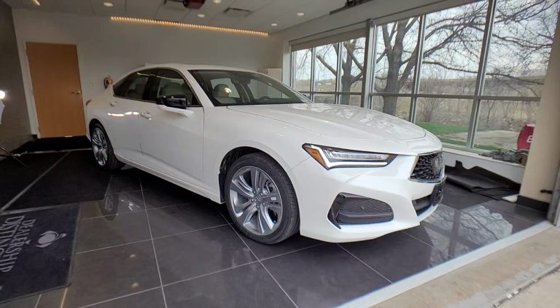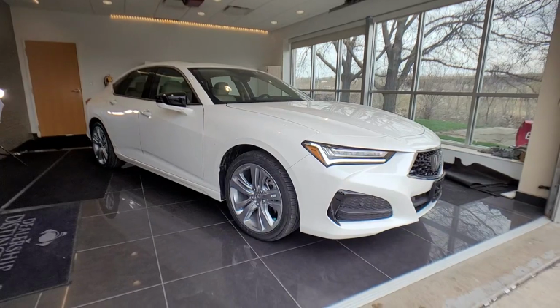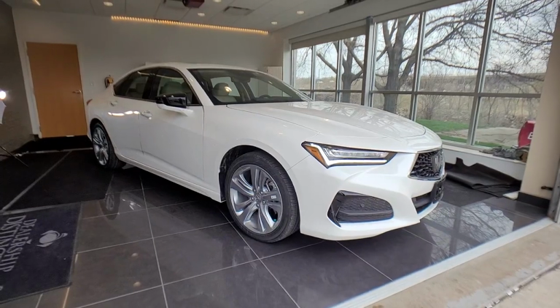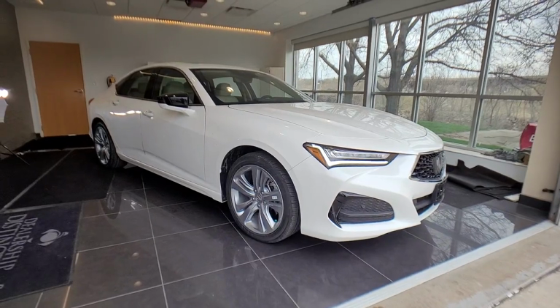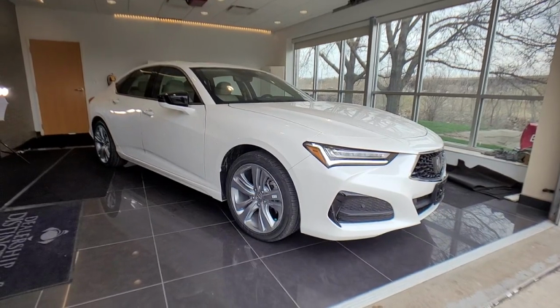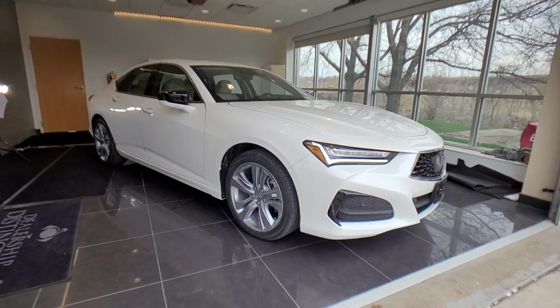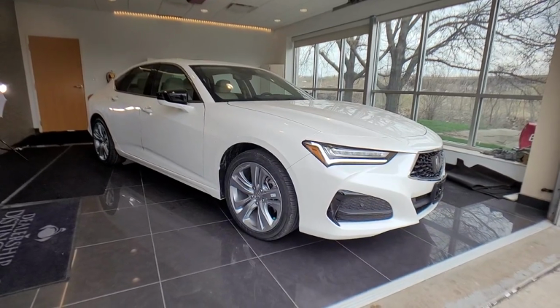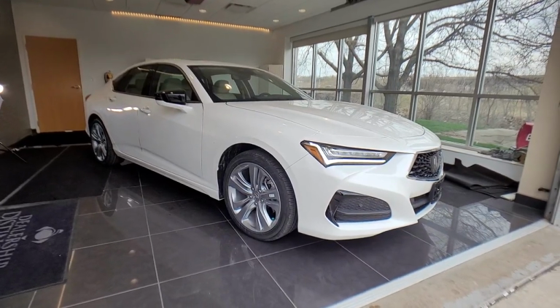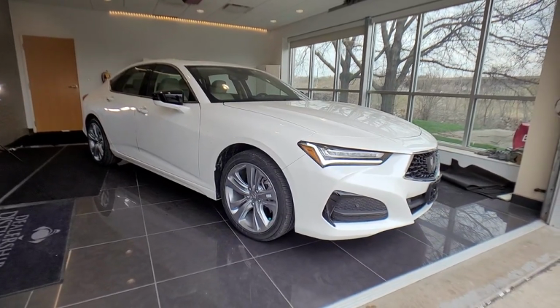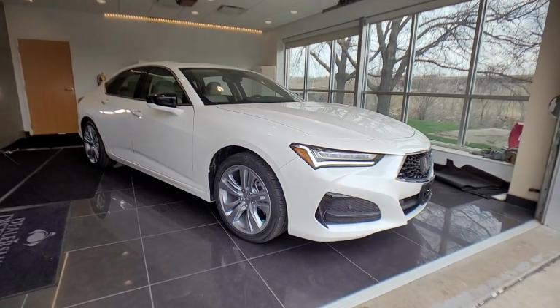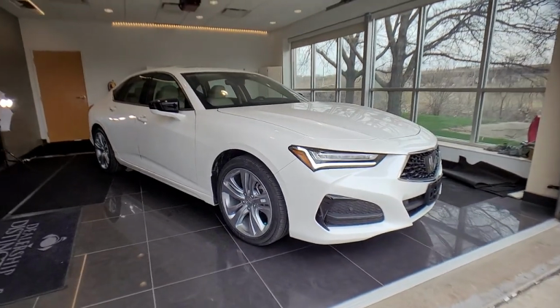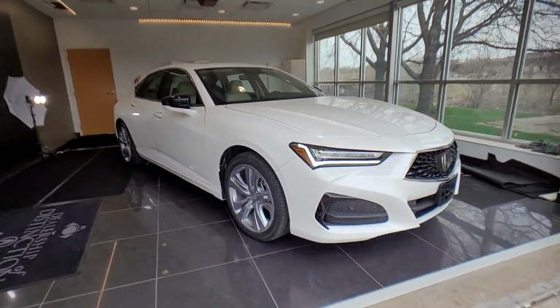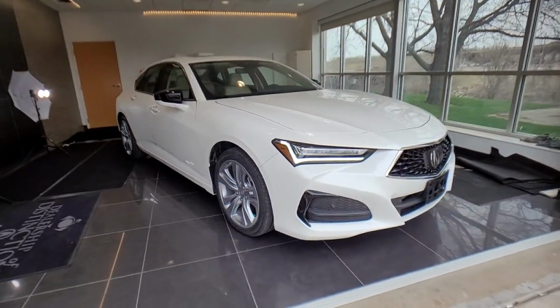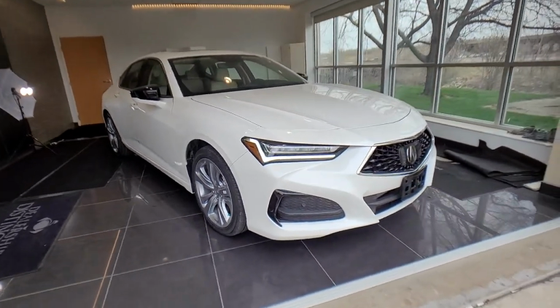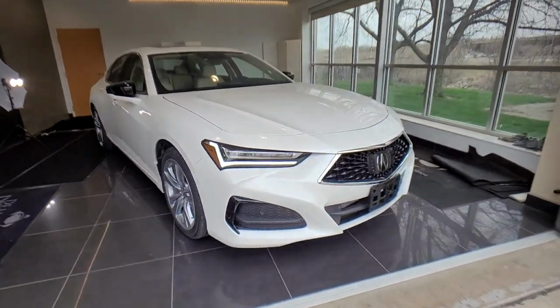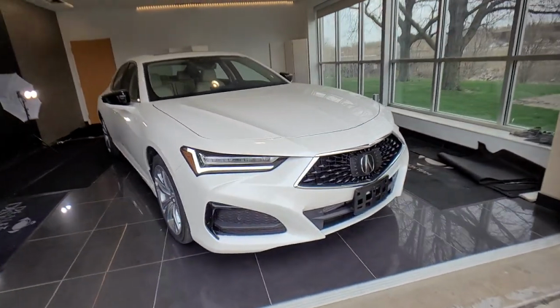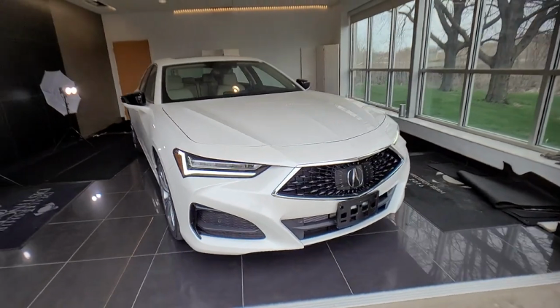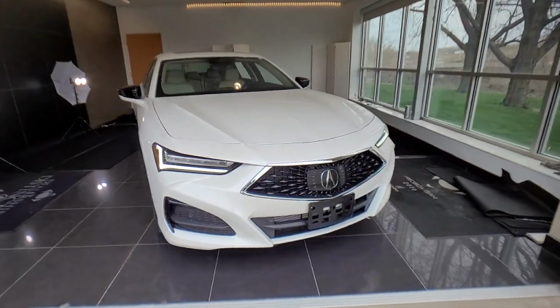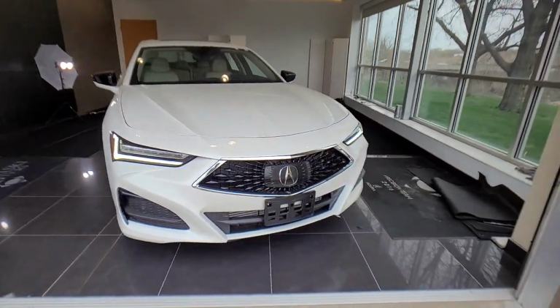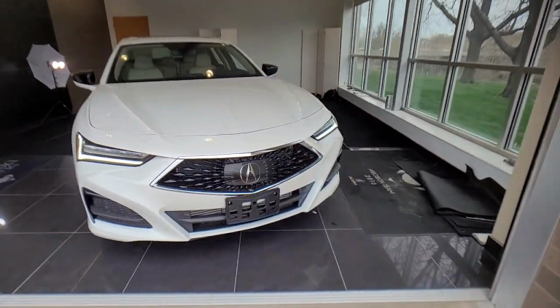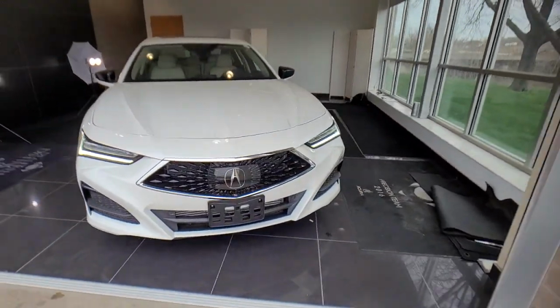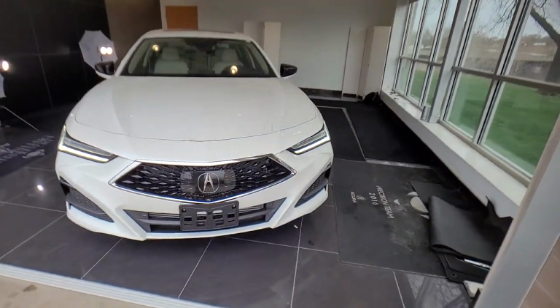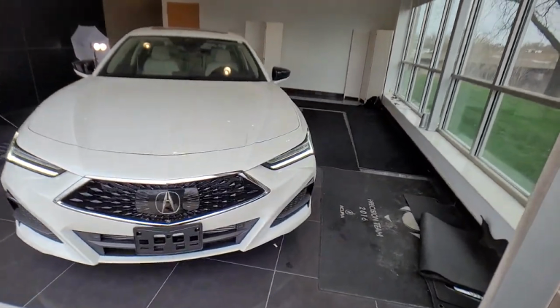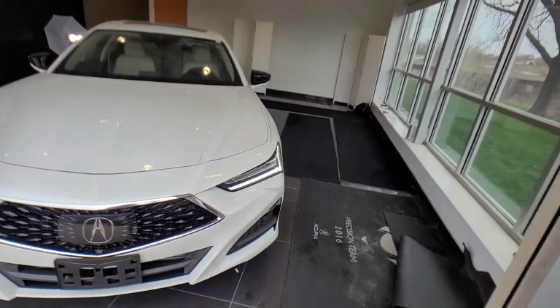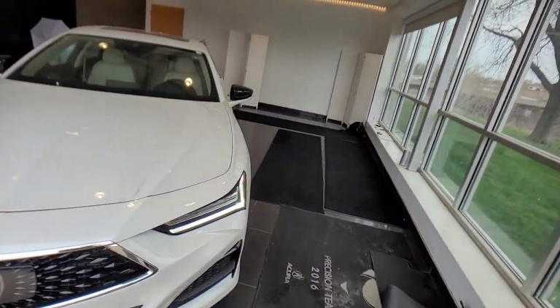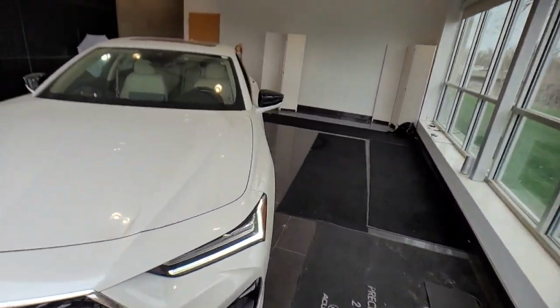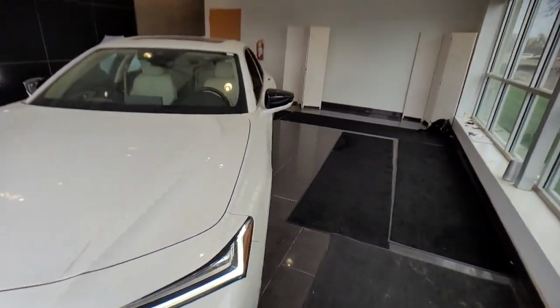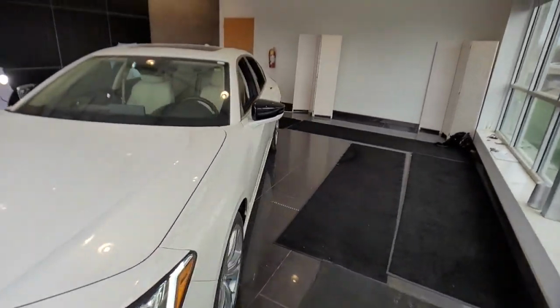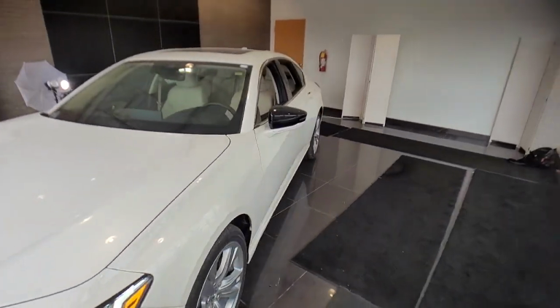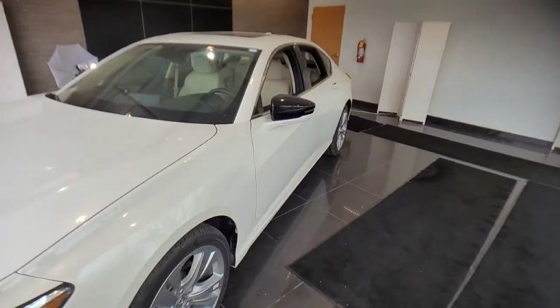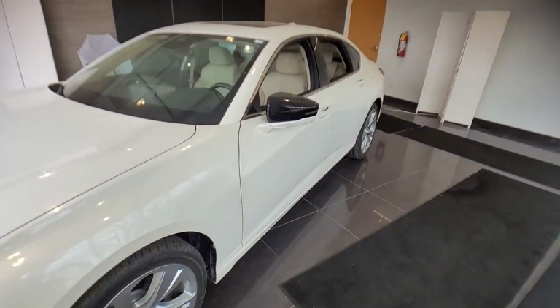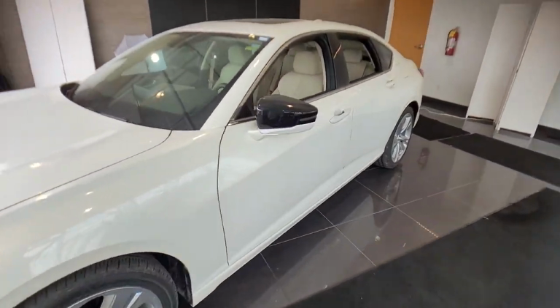Take a moment to check out the 2021 Acura TLX, a mid-size luxury sedan with attitude. The TLX delivers performance in style.